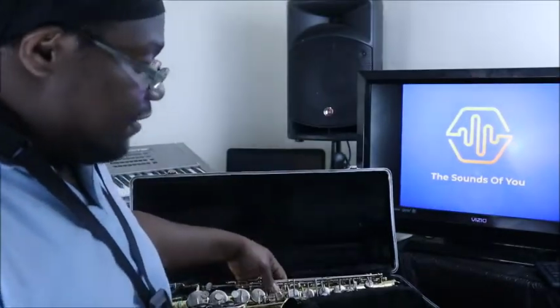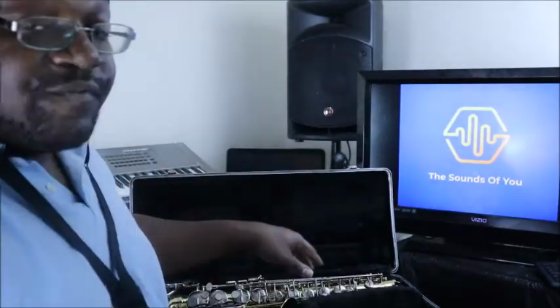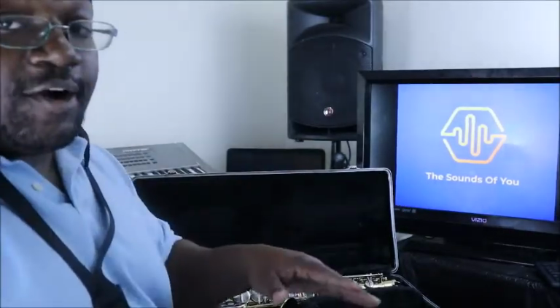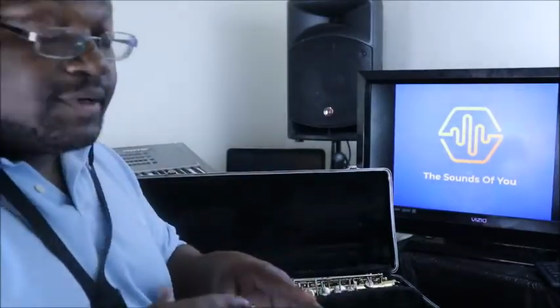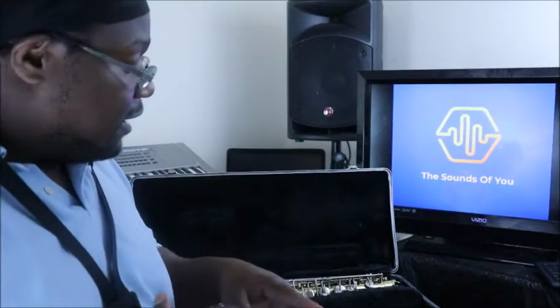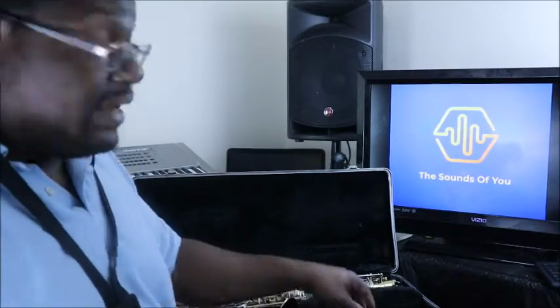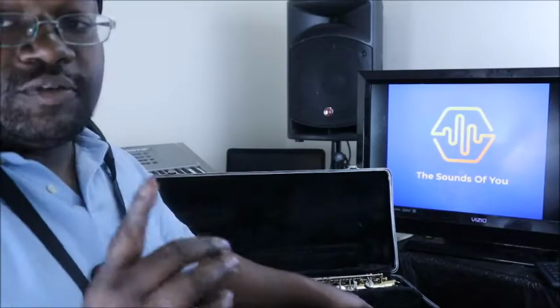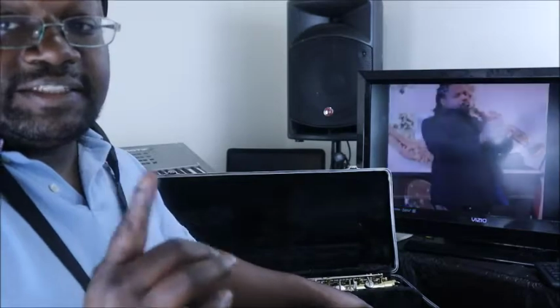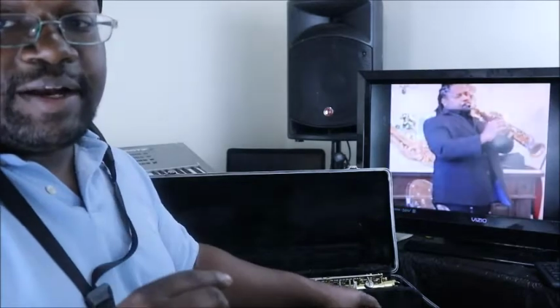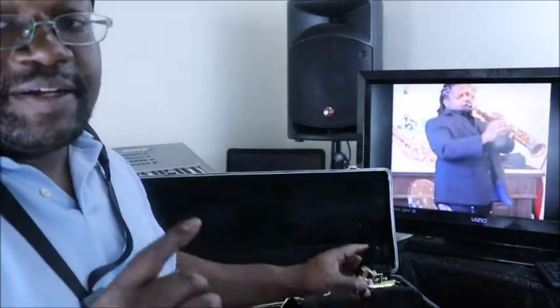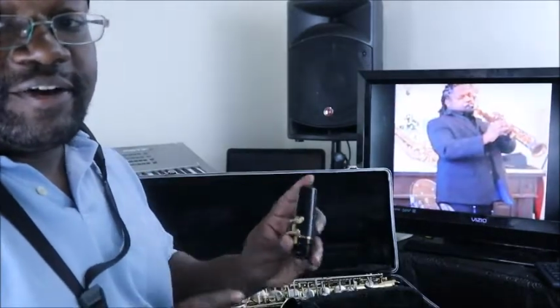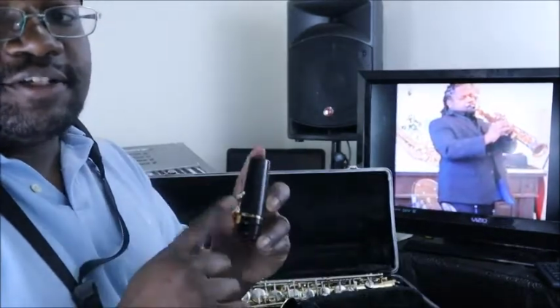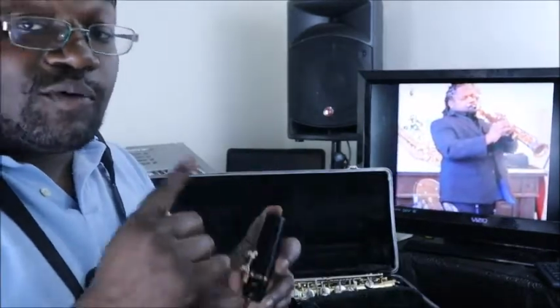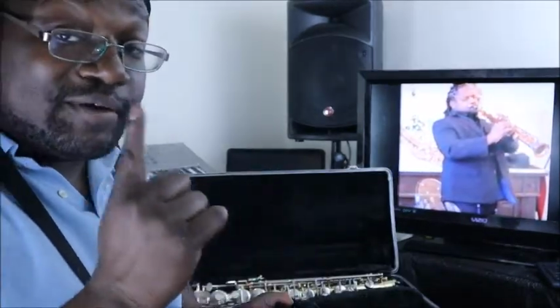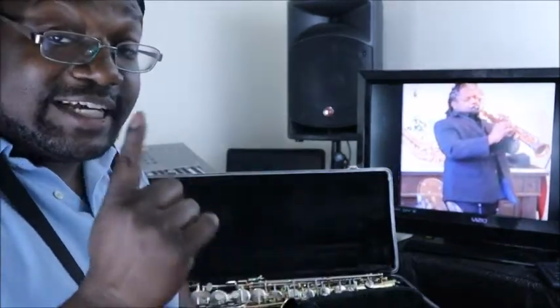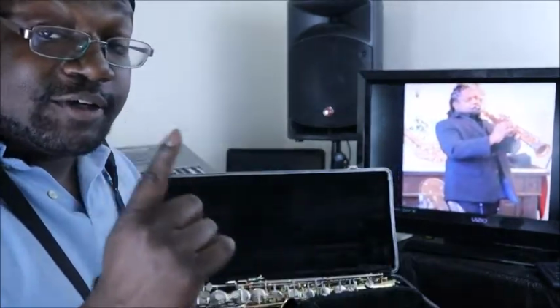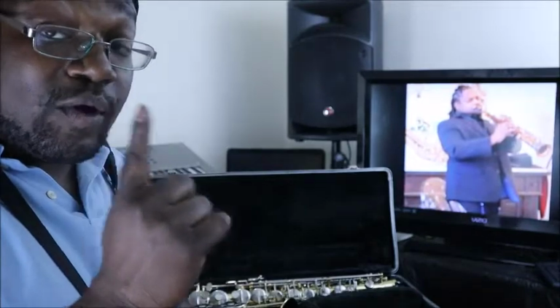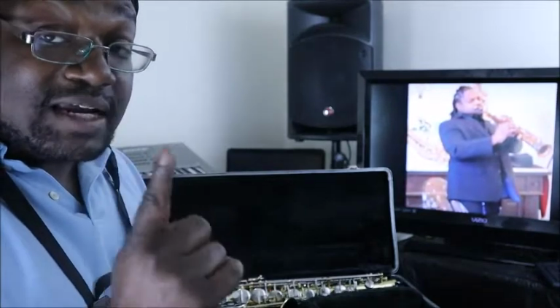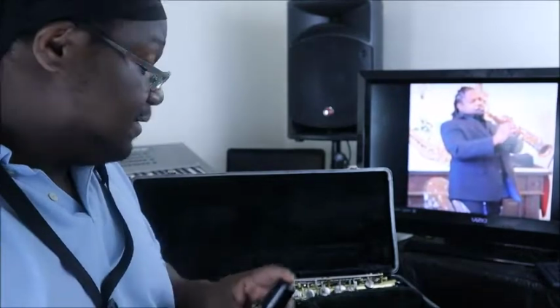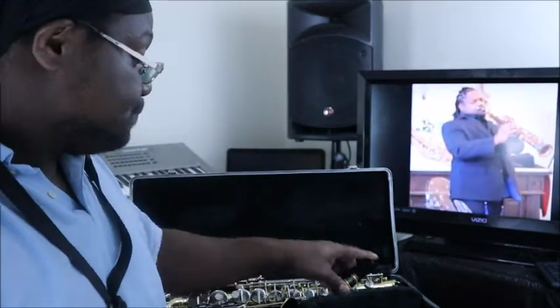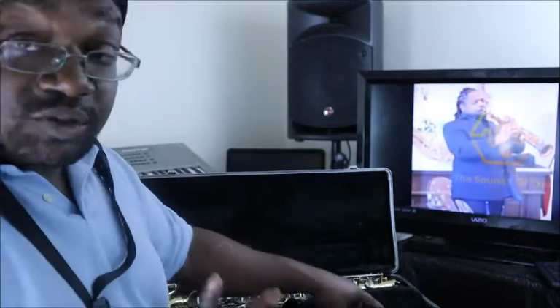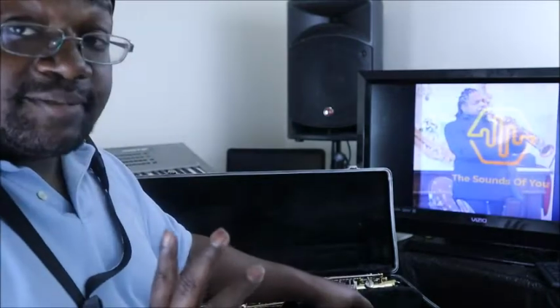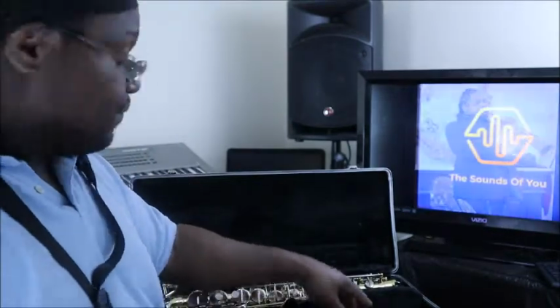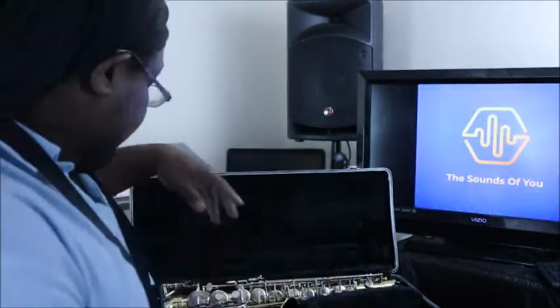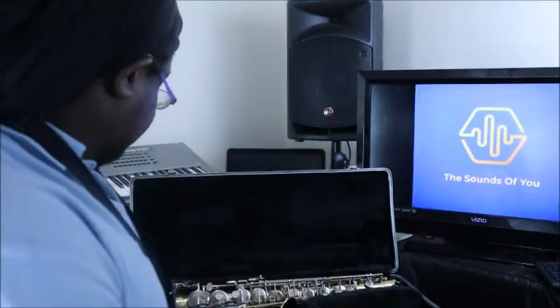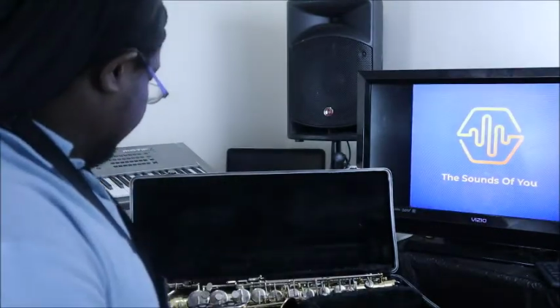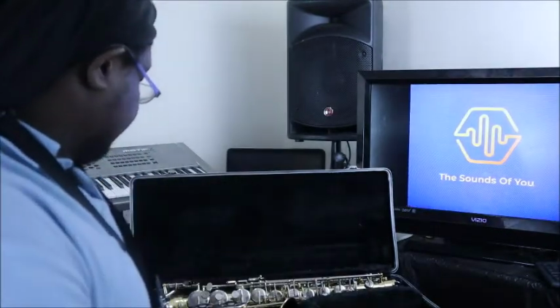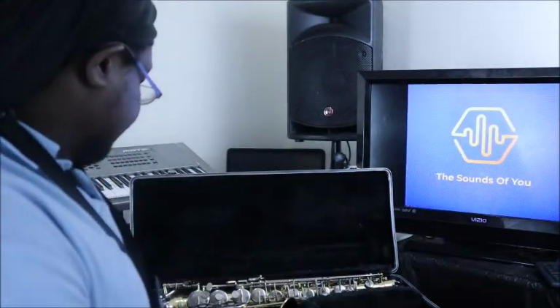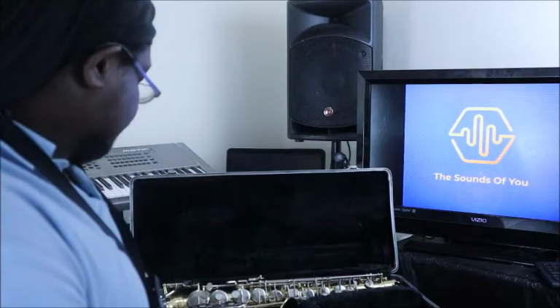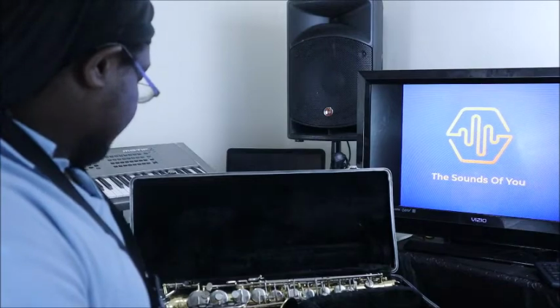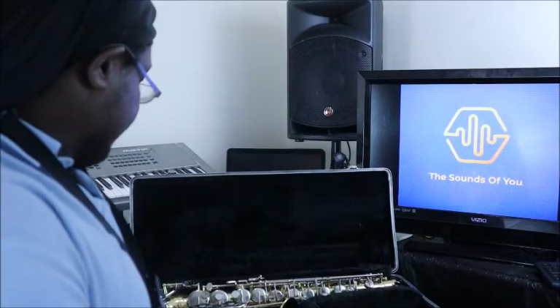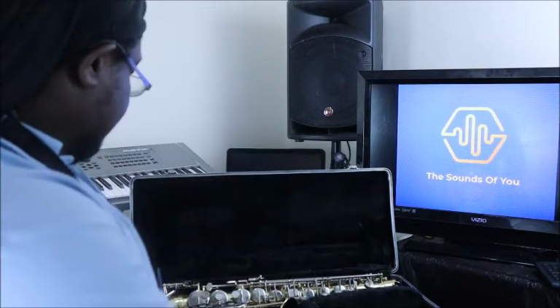Also worth mentioning: when a saxophone comes with a reed, it usually only comes with one reed. Most times that's all you get.